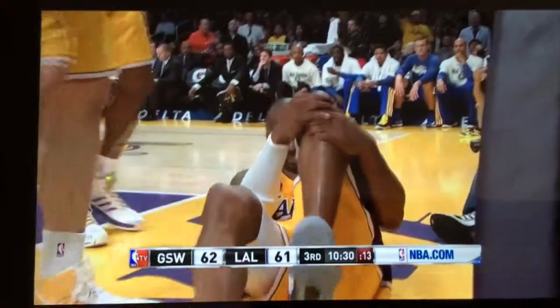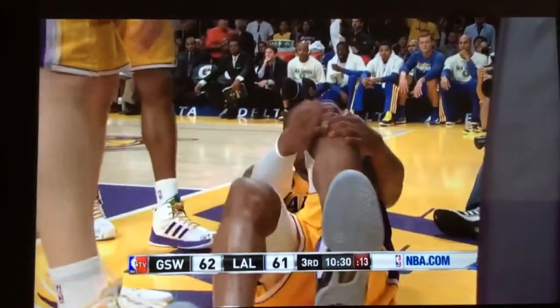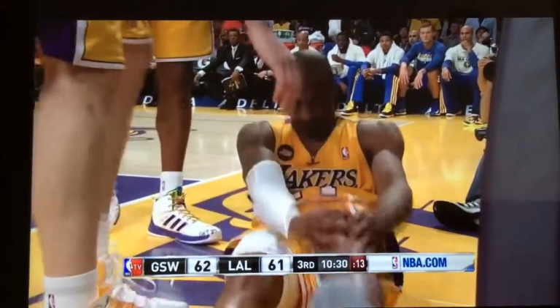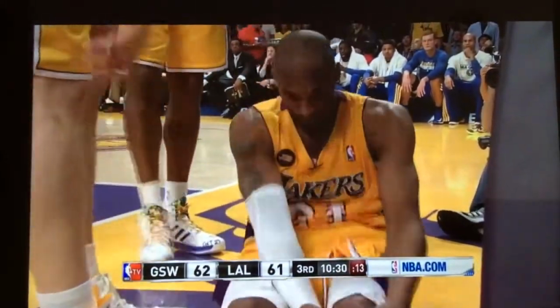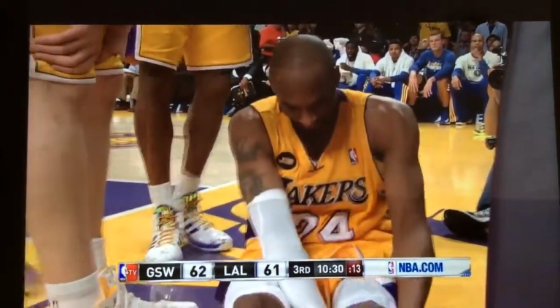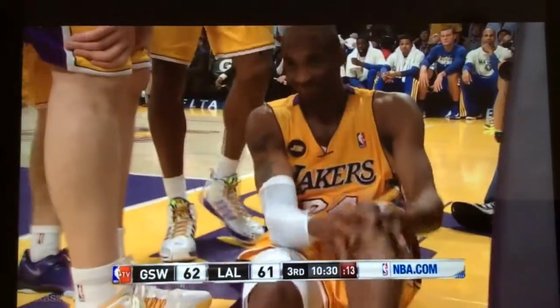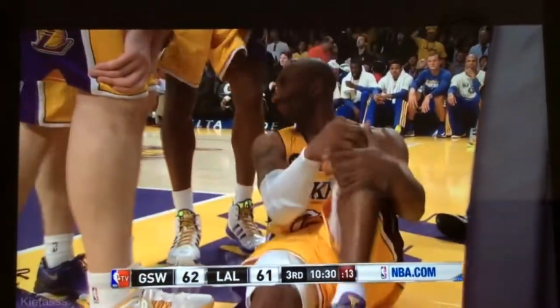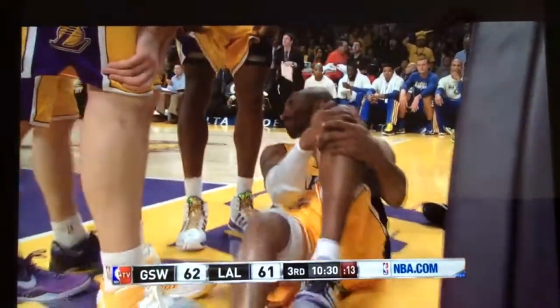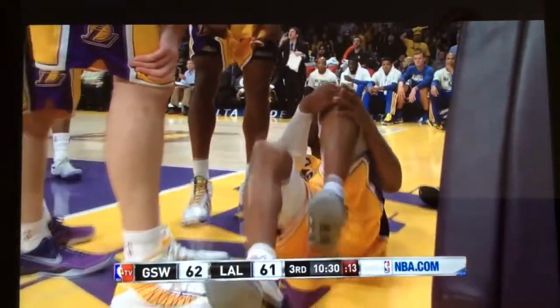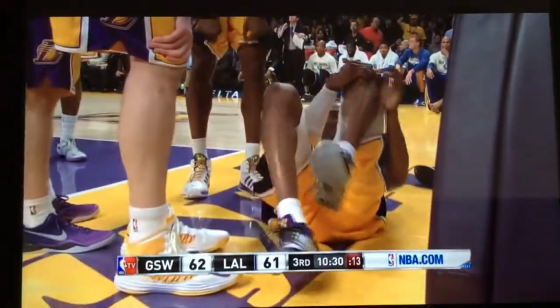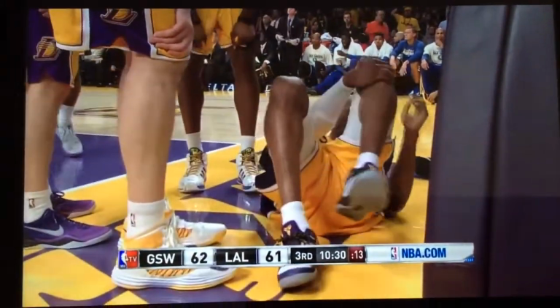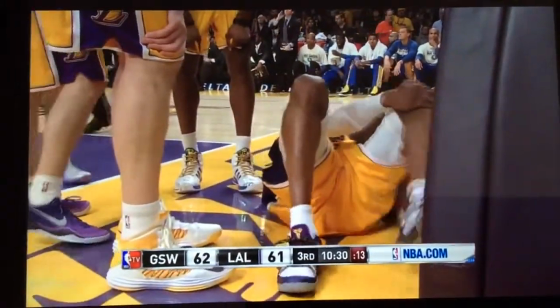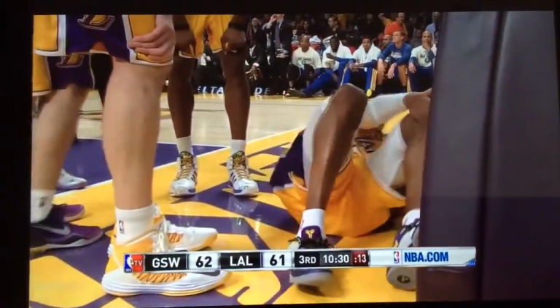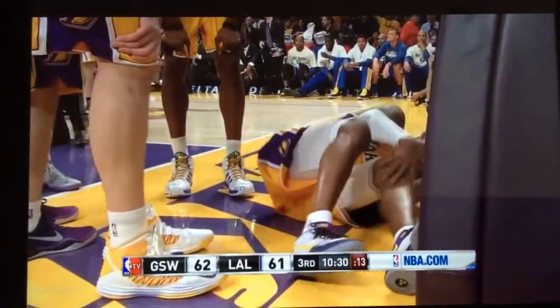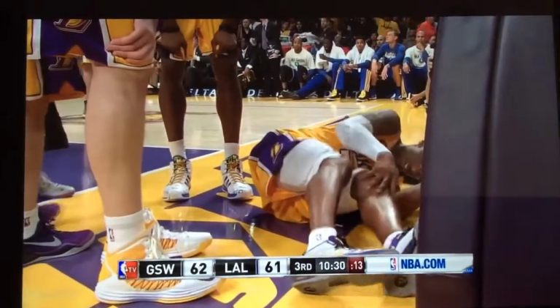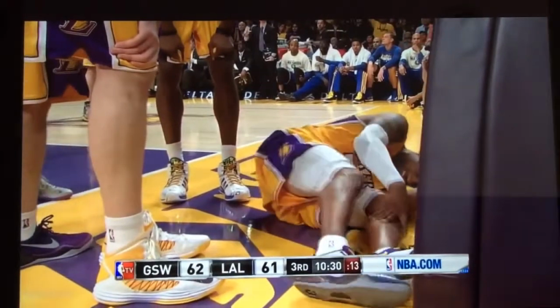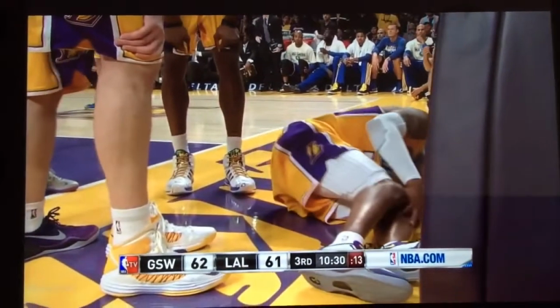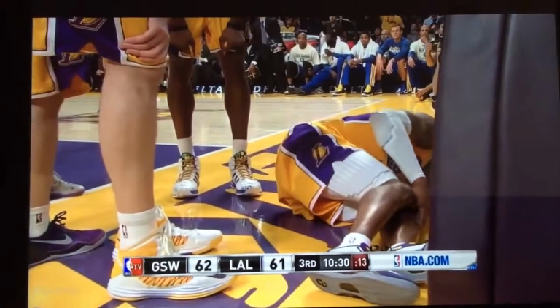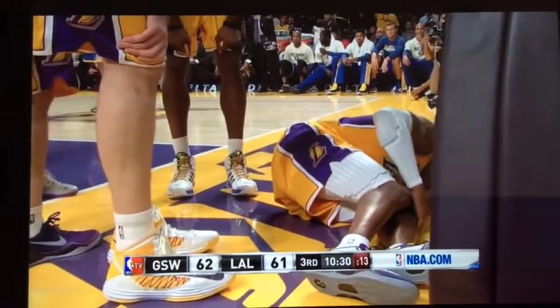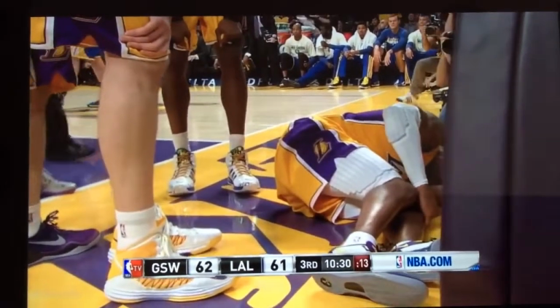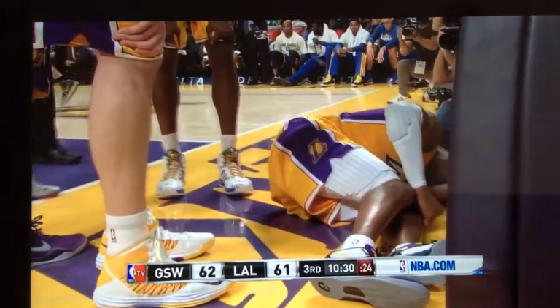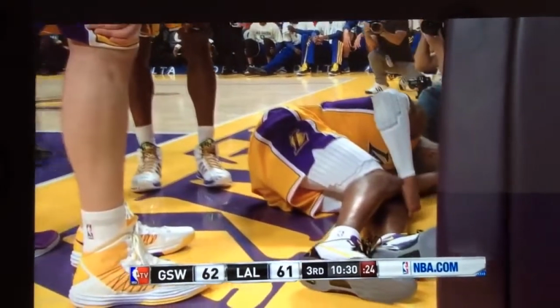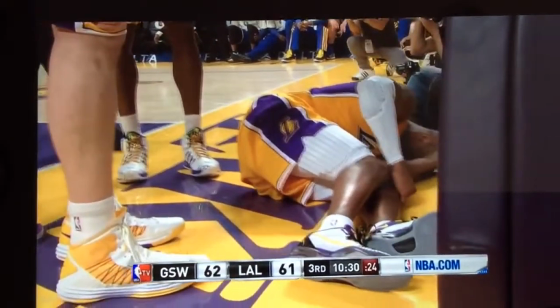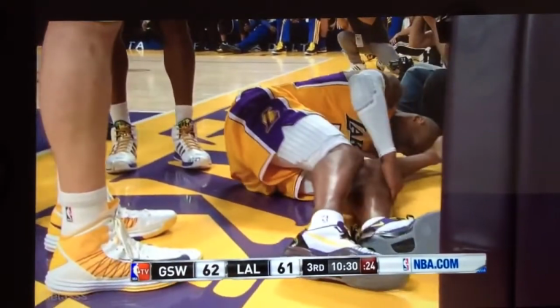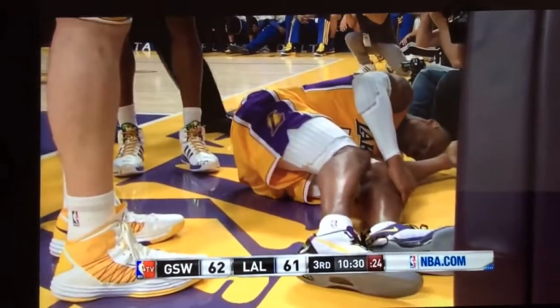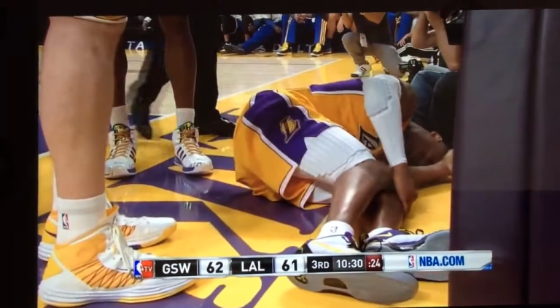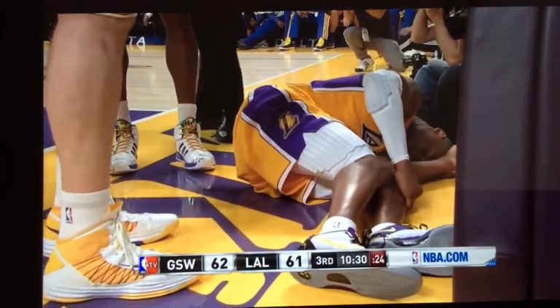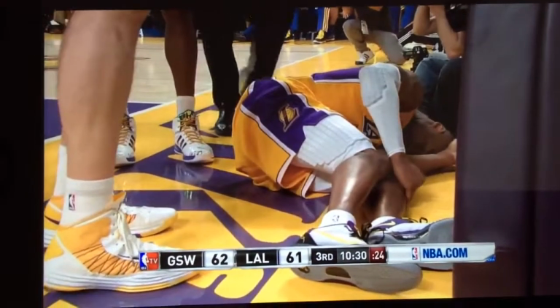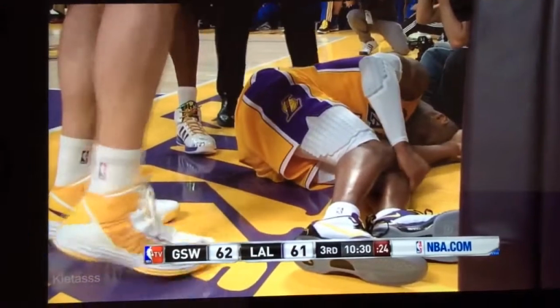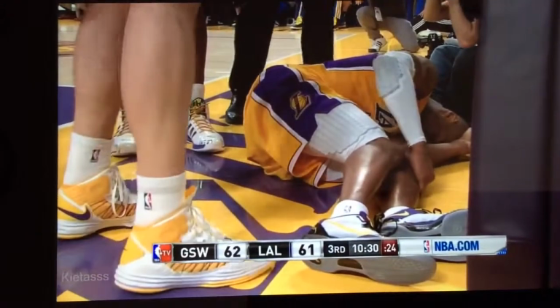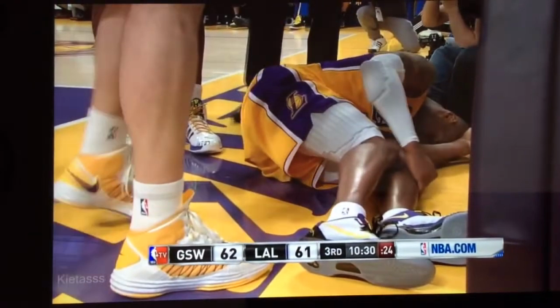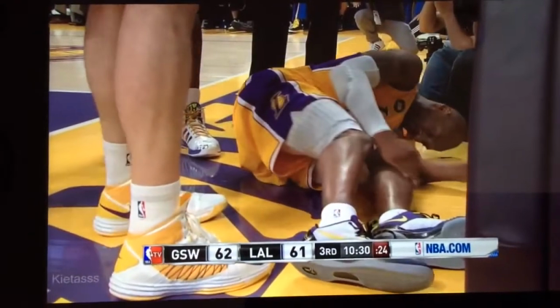On this play, Kobe suffered a major Achilles tear in his right leg. Kobe, being the very tough player that he is, demanded he stay in the game. But a few plays later, he fell on the leg again, forcing him to come out of the game.